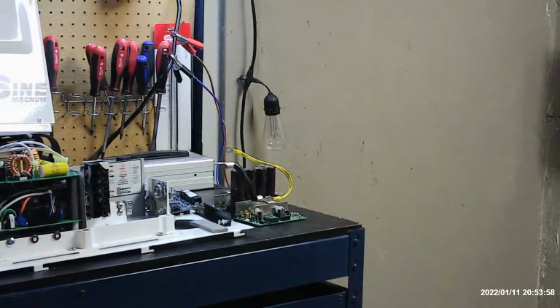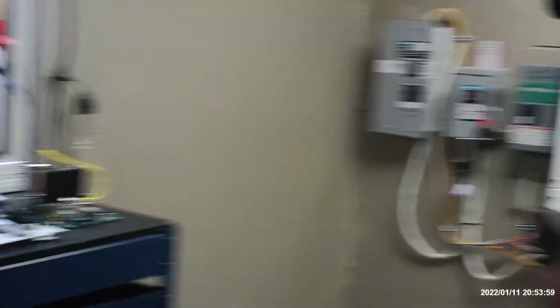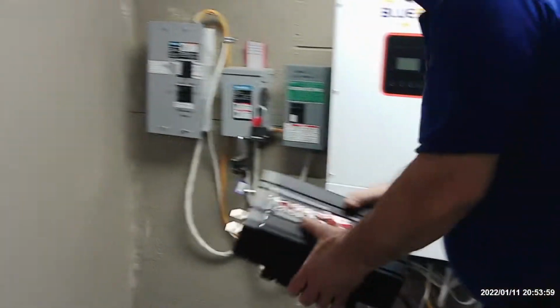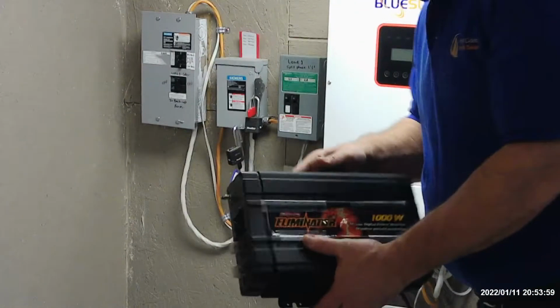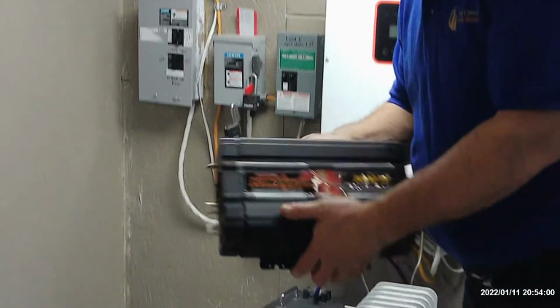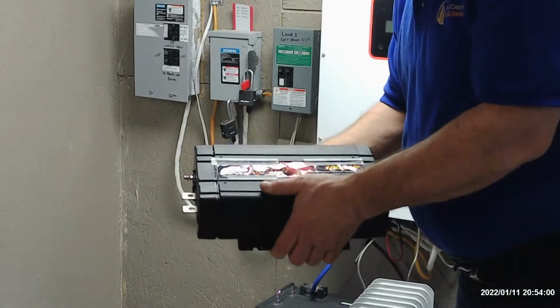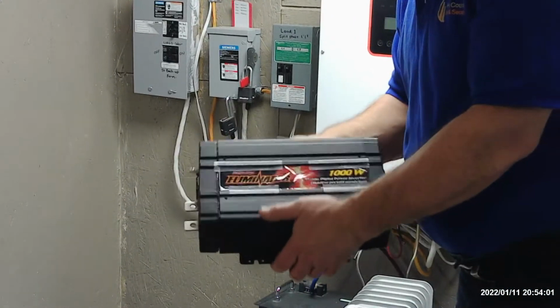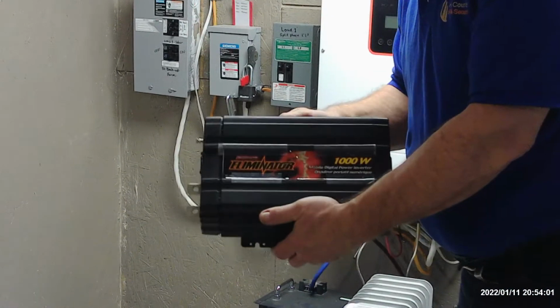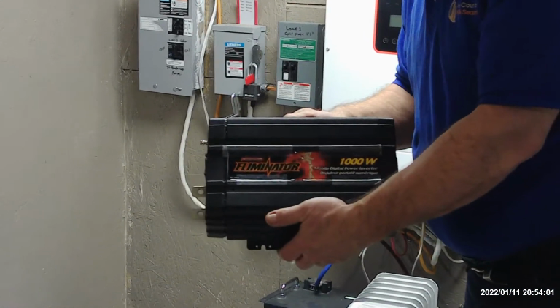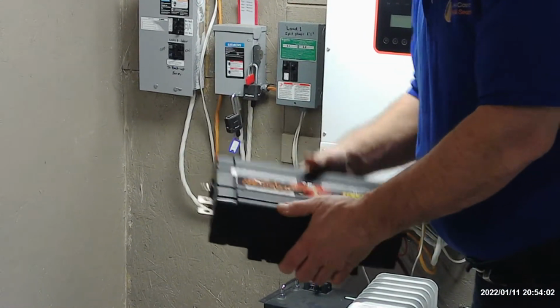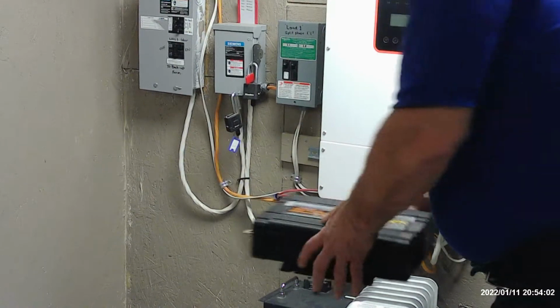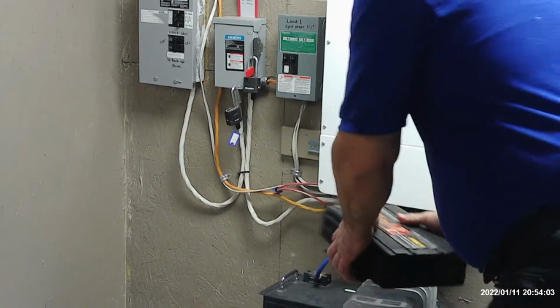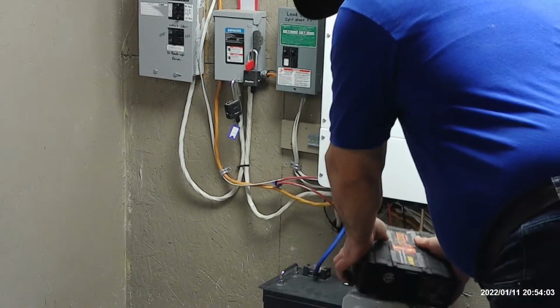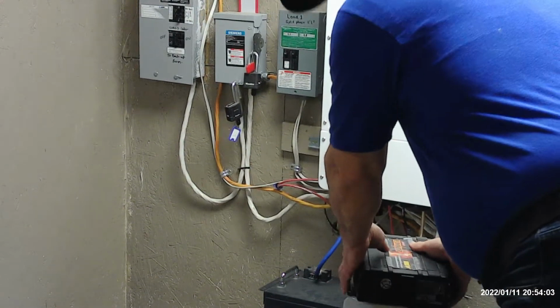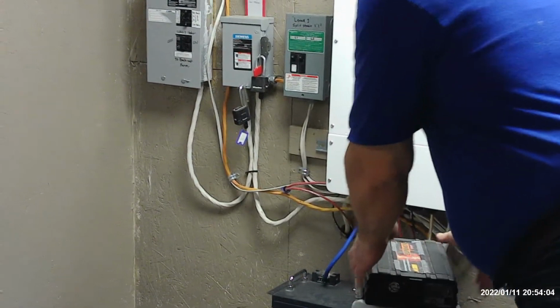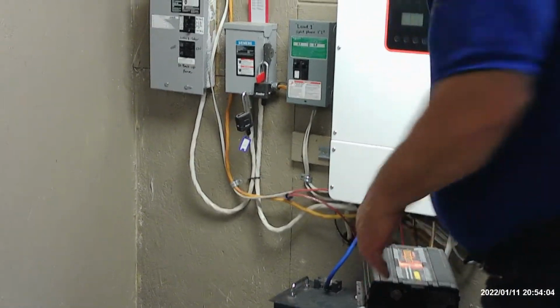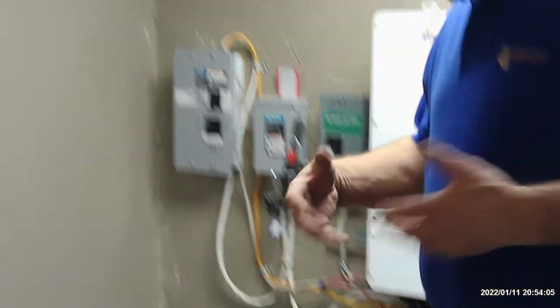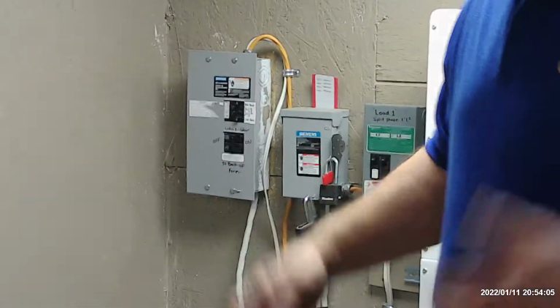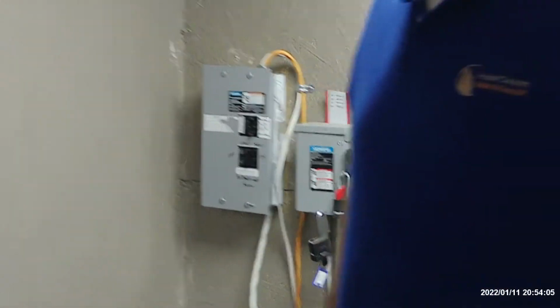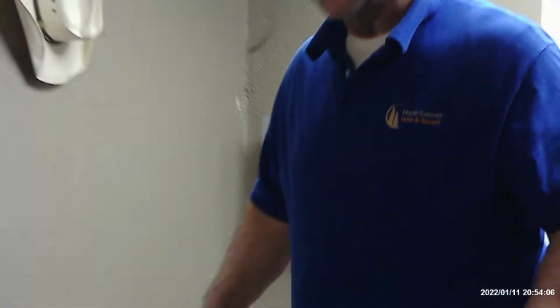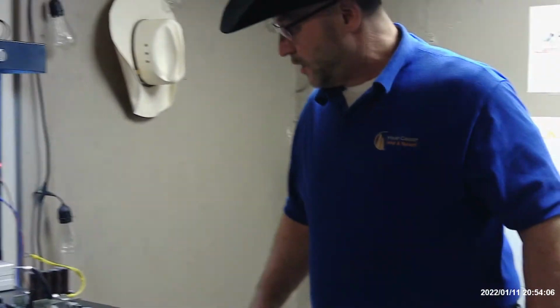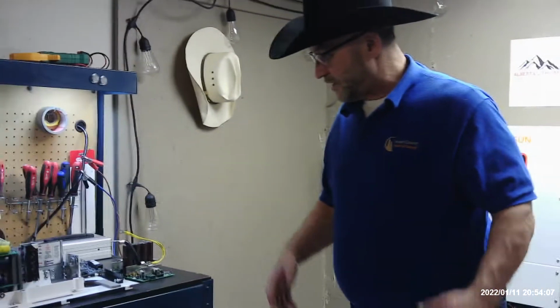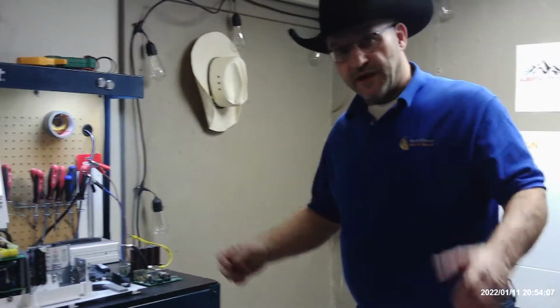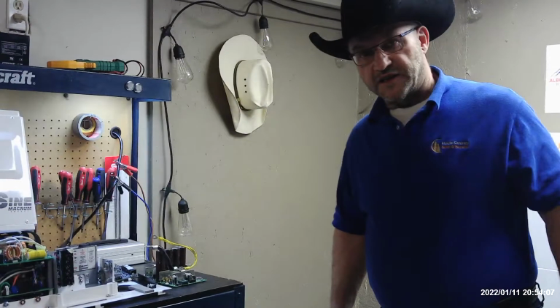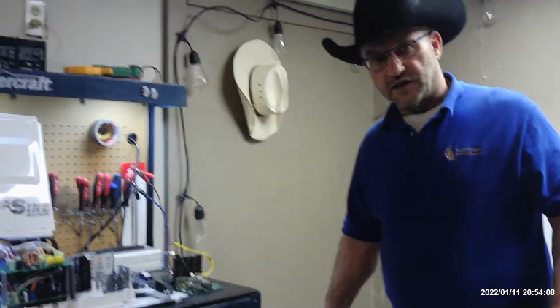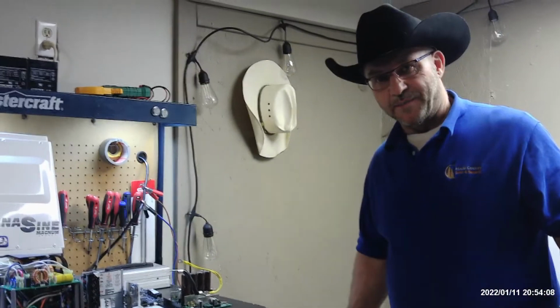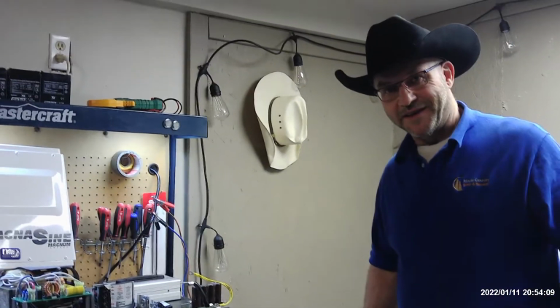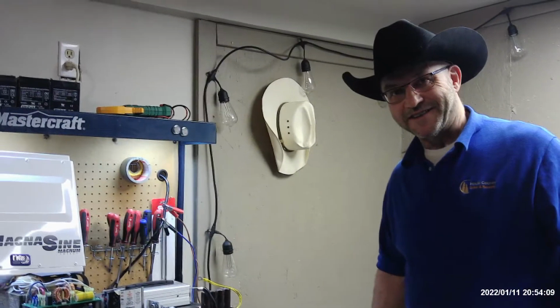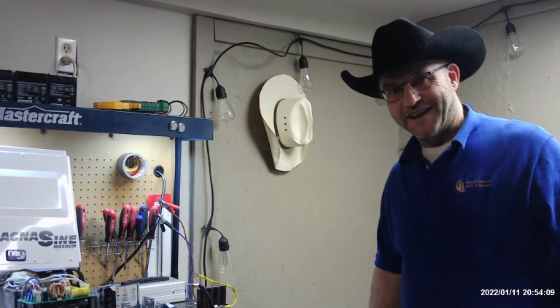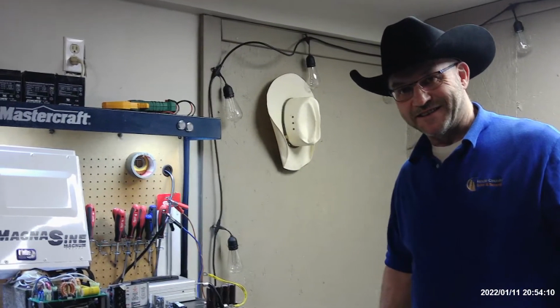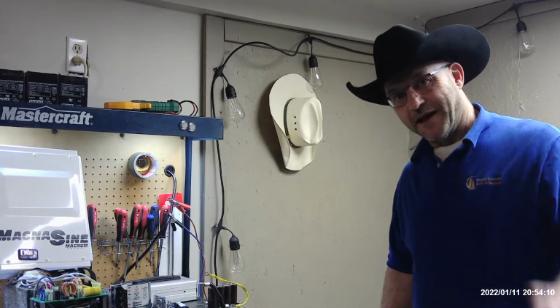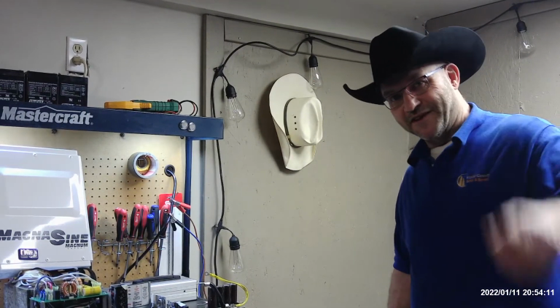This one blew up because I overloaded it — it was 1000 watts and I put 1500 on — so we have to be careful with overloading them too. That's a technical tip. Thanks again, guys, and have a good day.